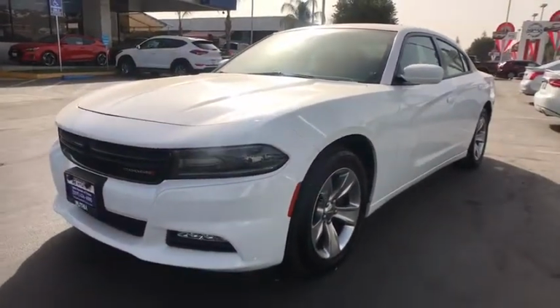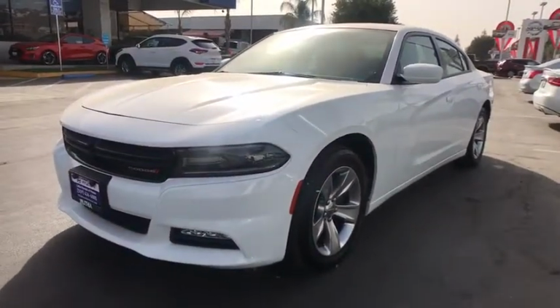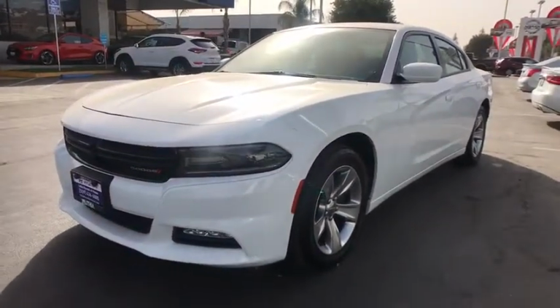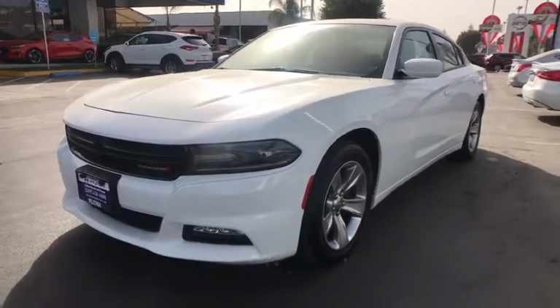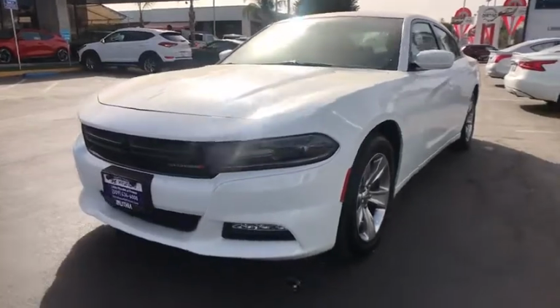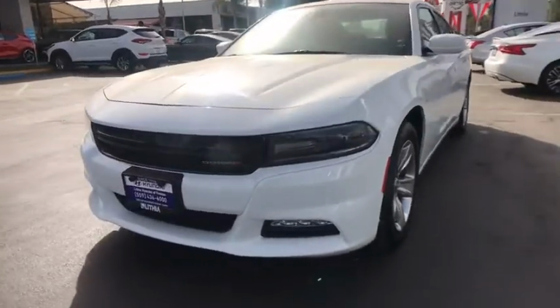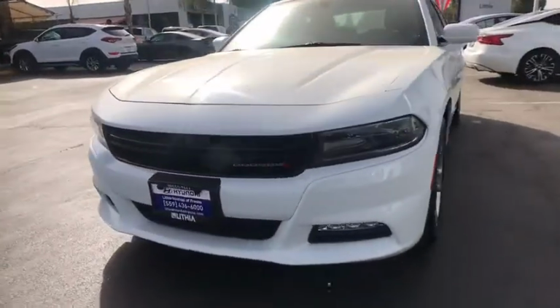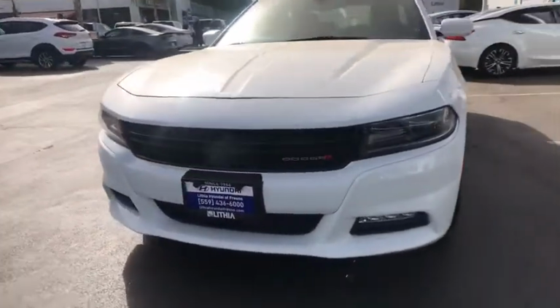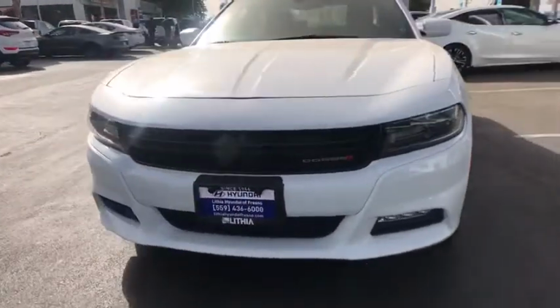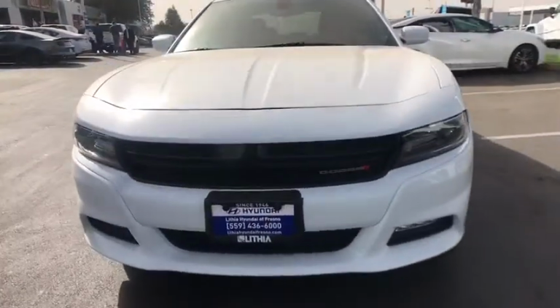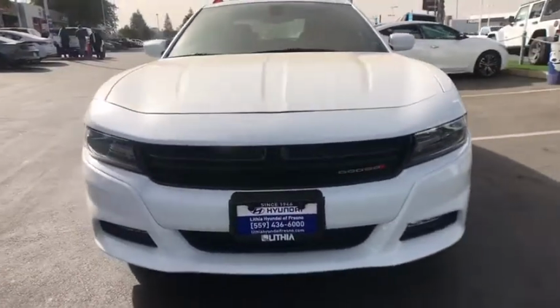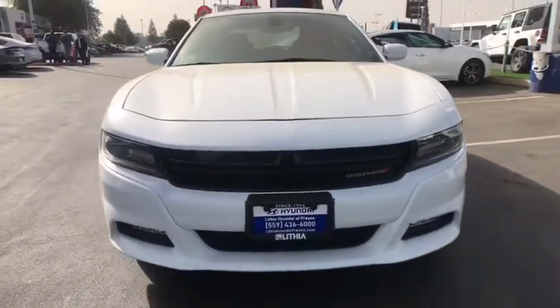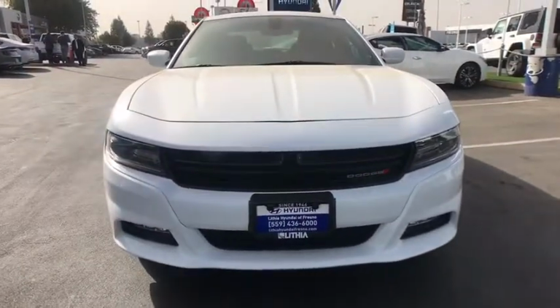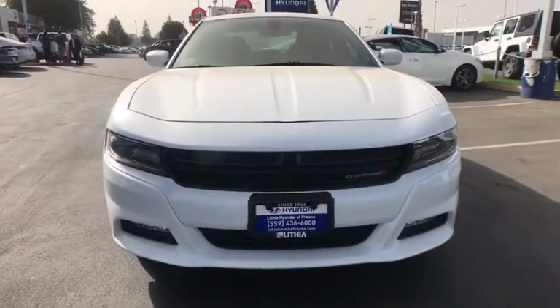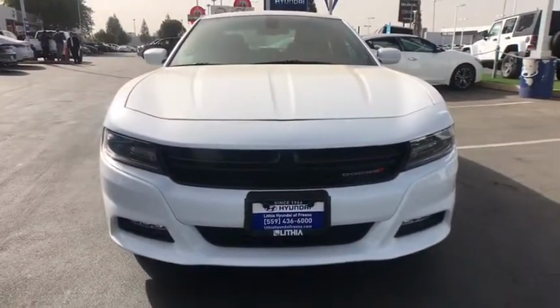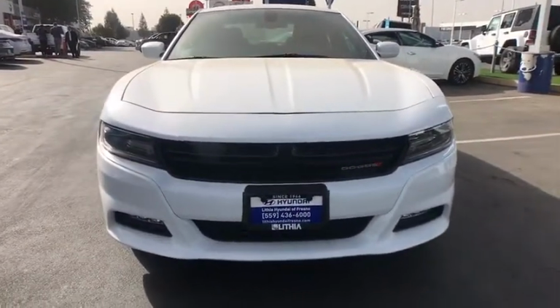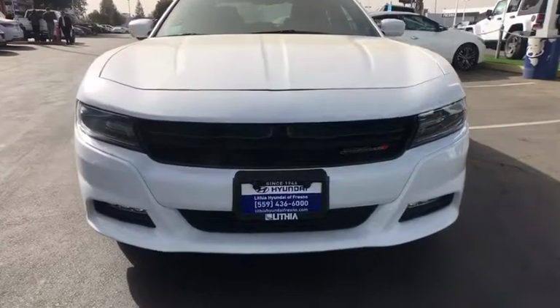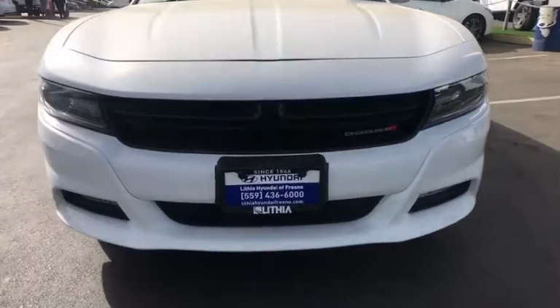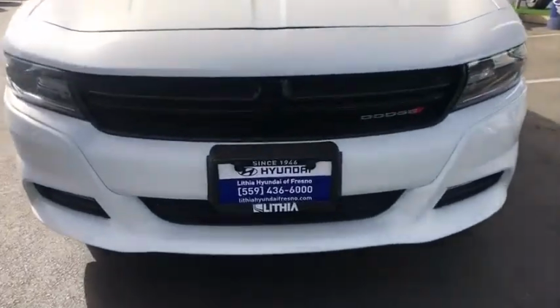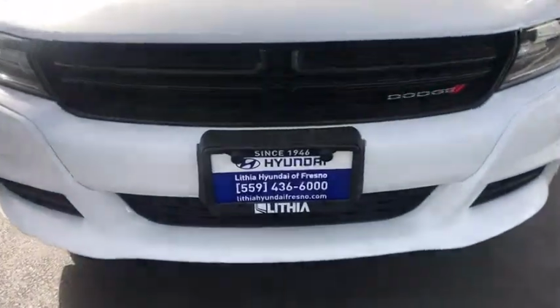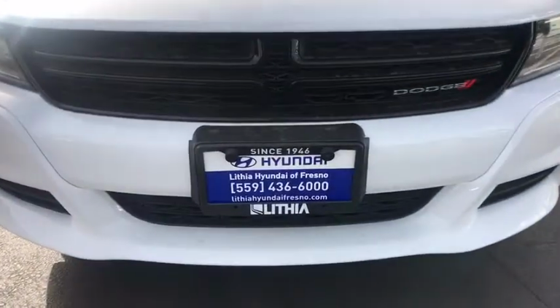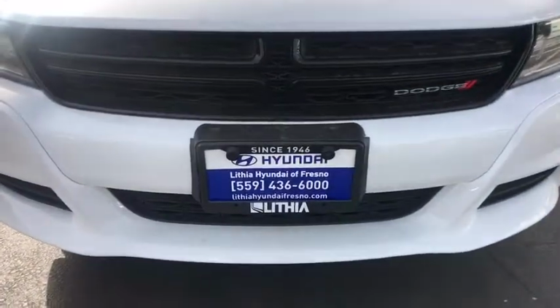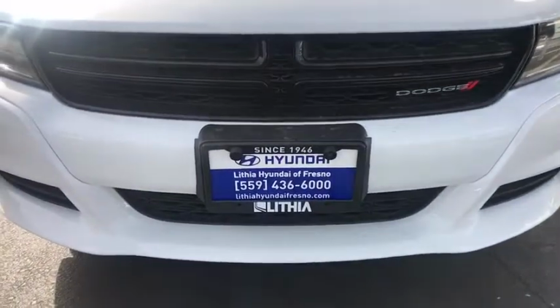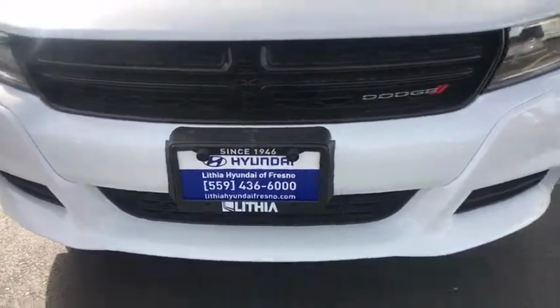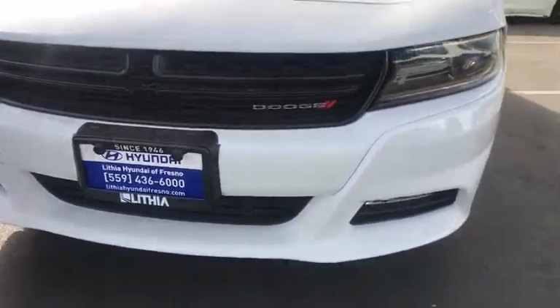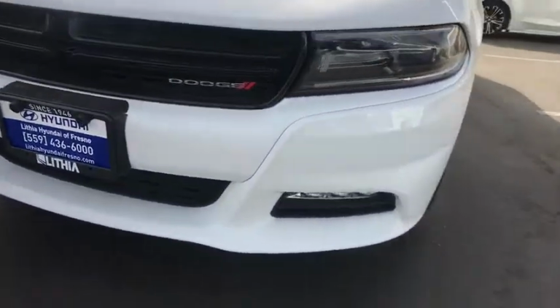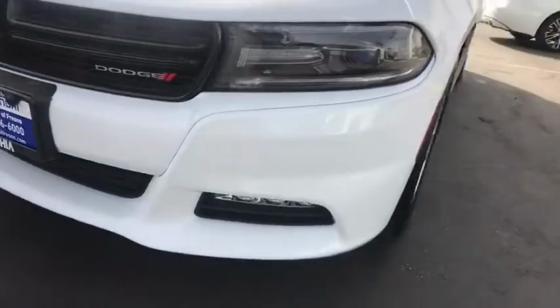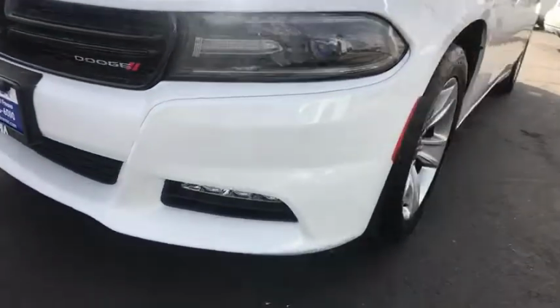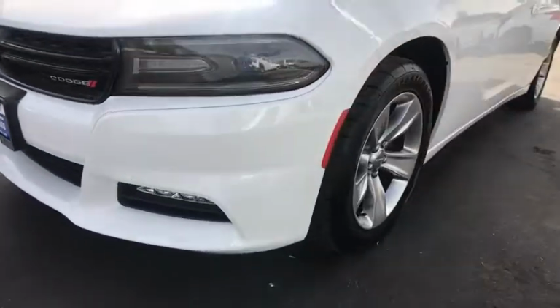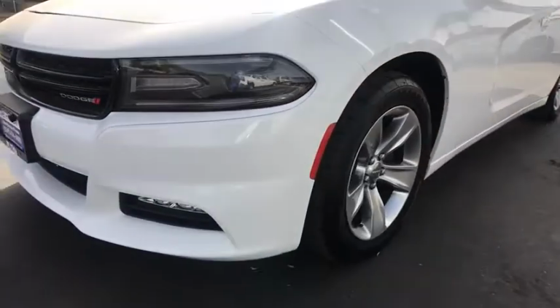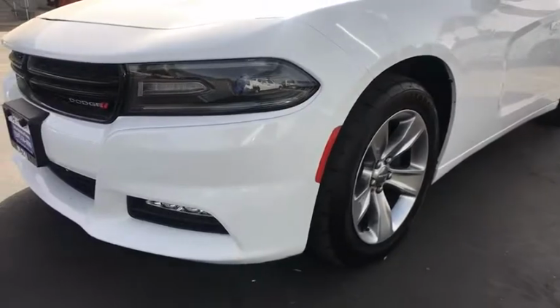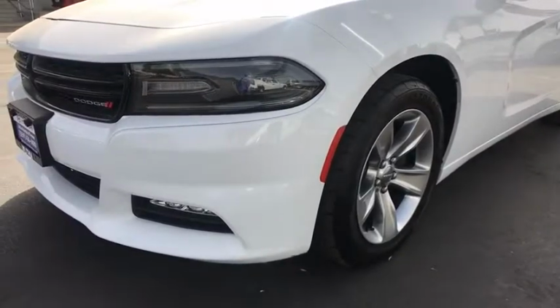Cruise control, aluminum wheels, auto-off headlights, universal garage door opener, premium sound system, rear defrost, electronic stability control, fog lamps, child safety locks, bucket seats.